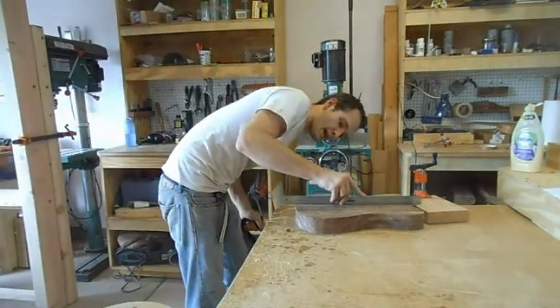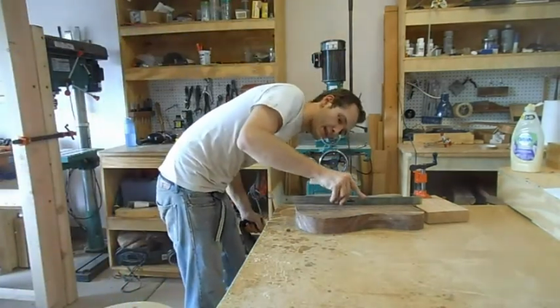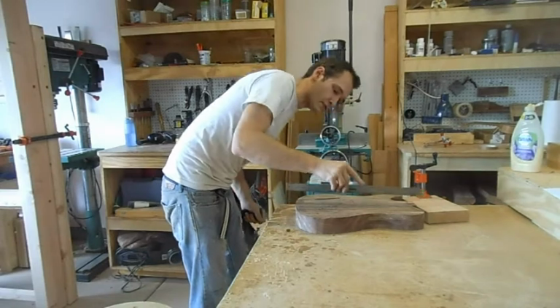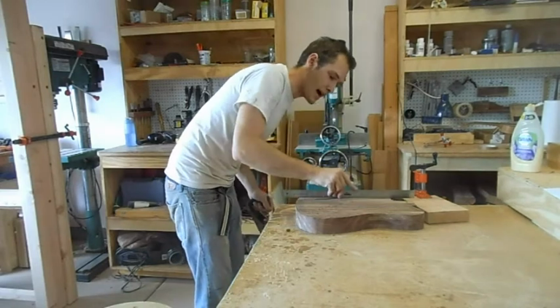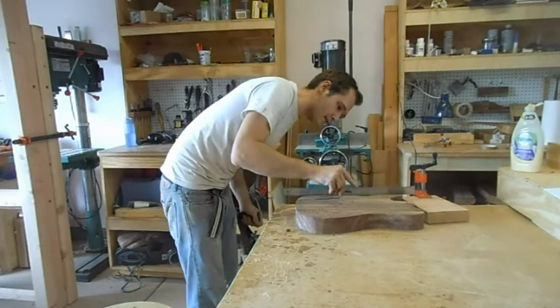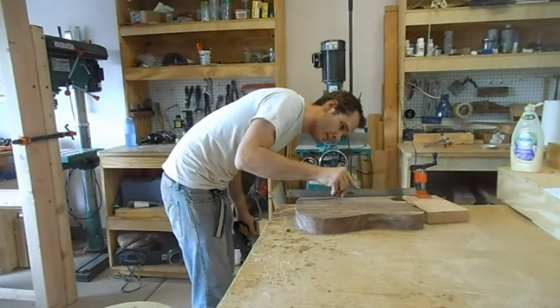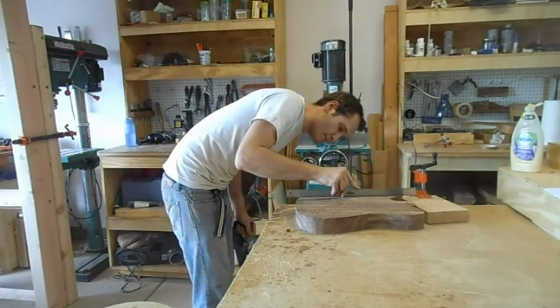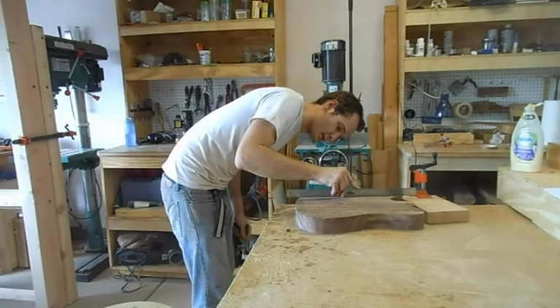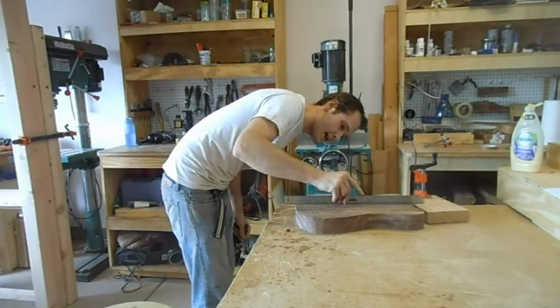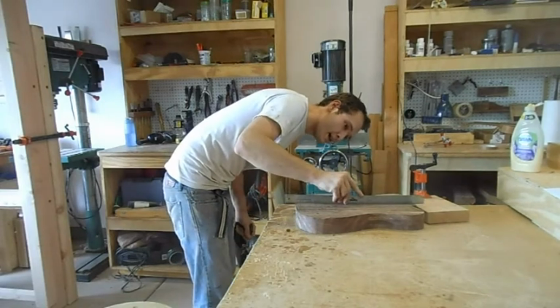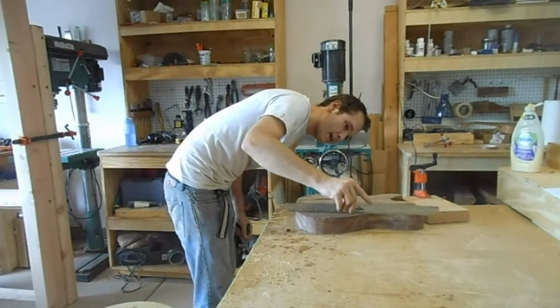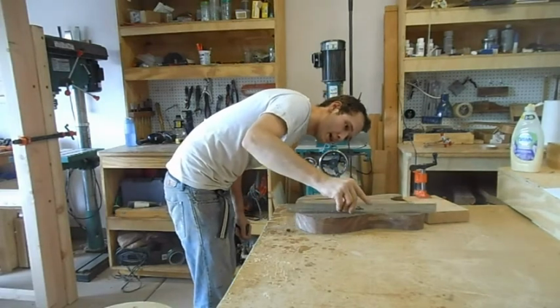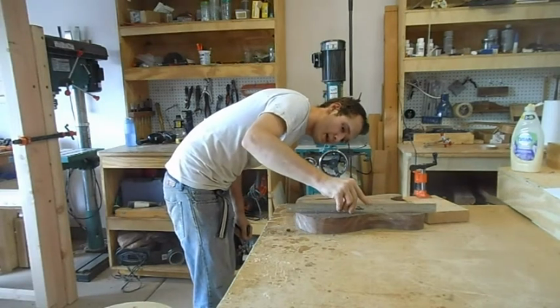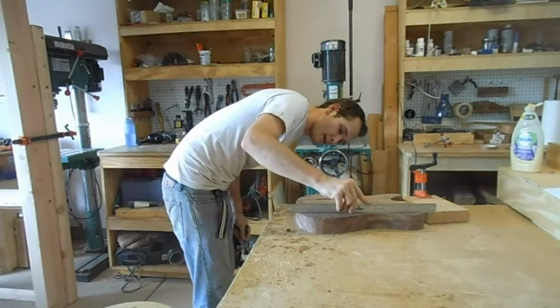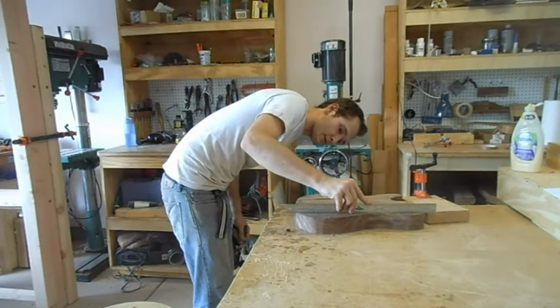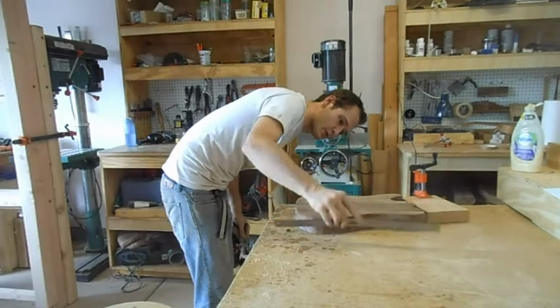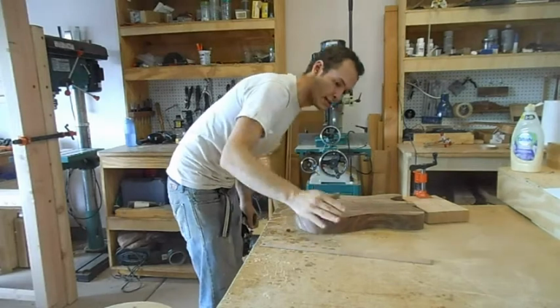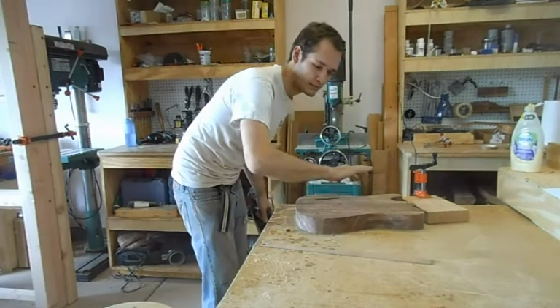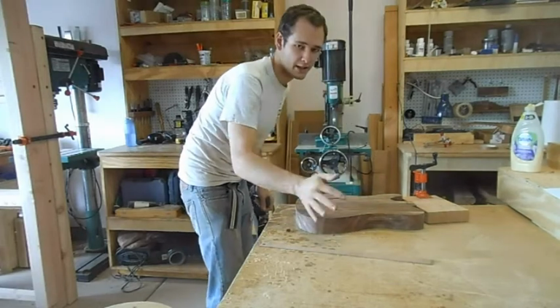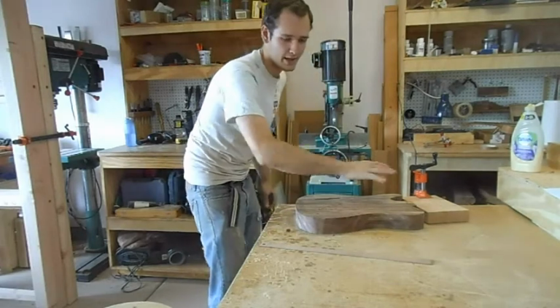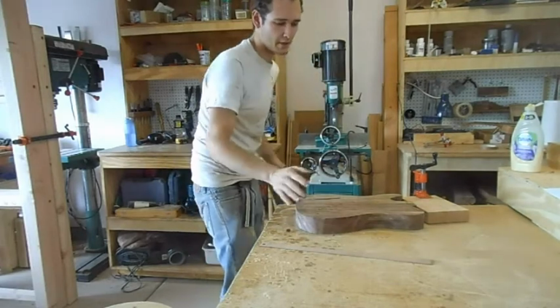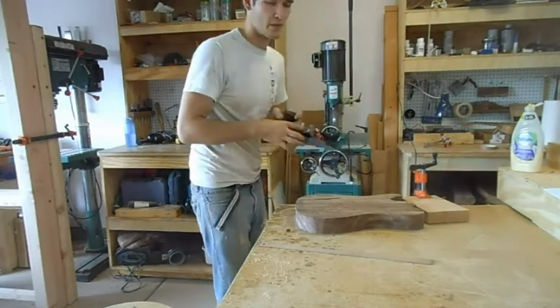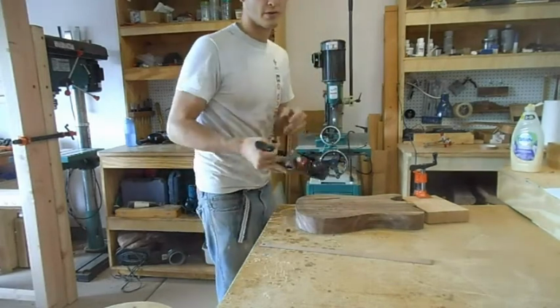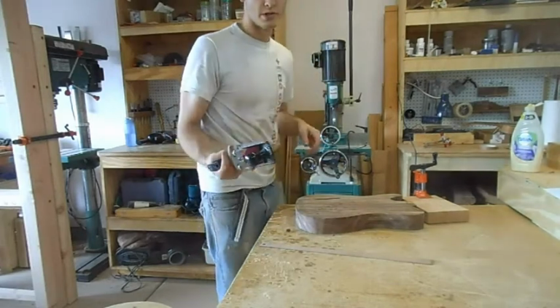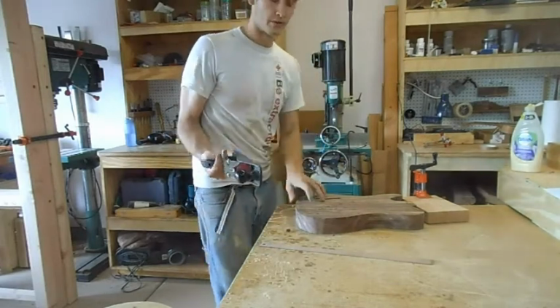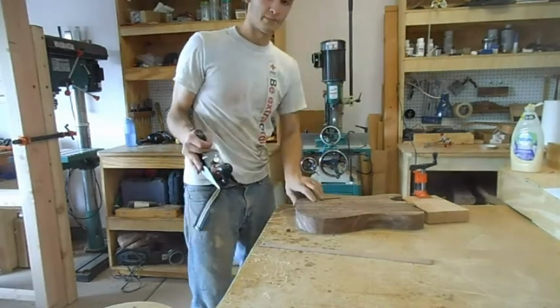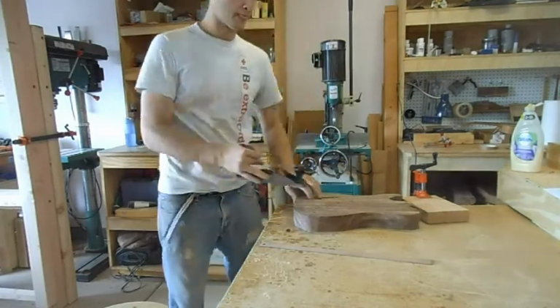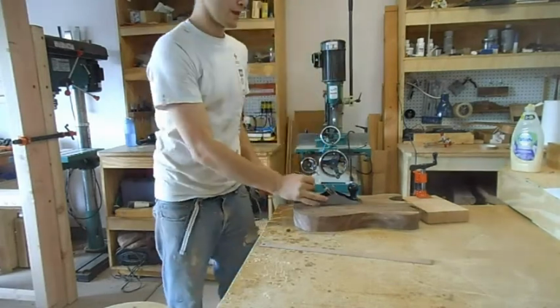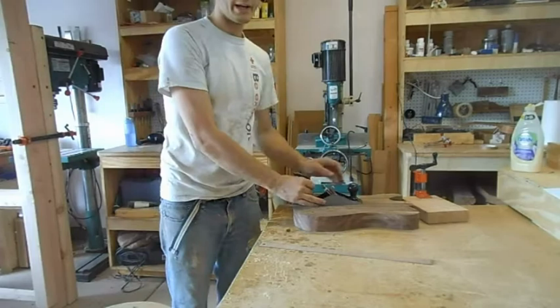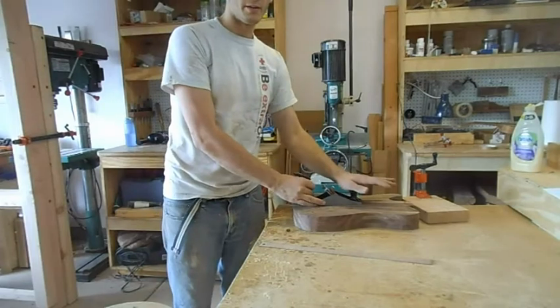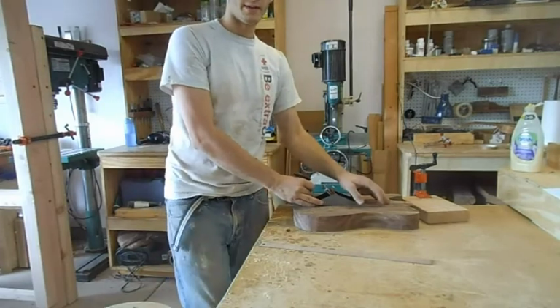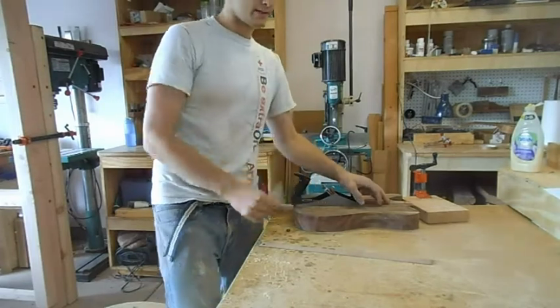Already I can see that the middle is really high — it's just kind of like a big hump right in the middle. The plane should be able to take that out.